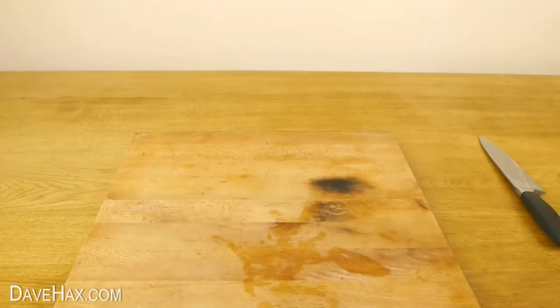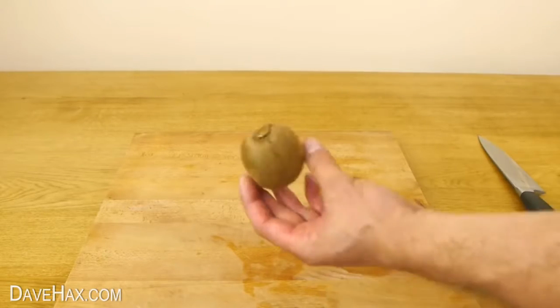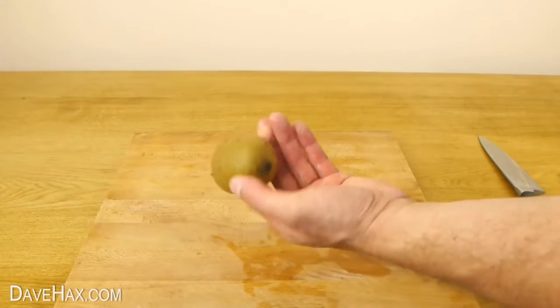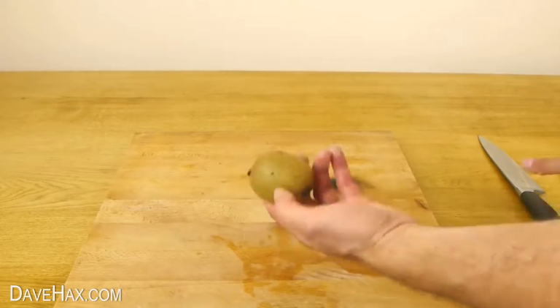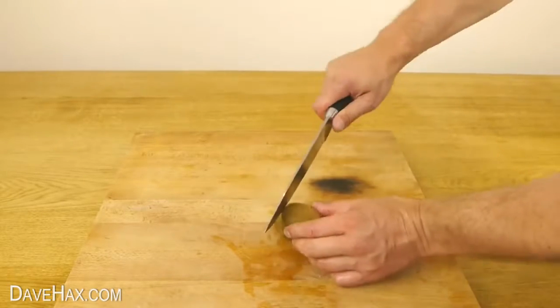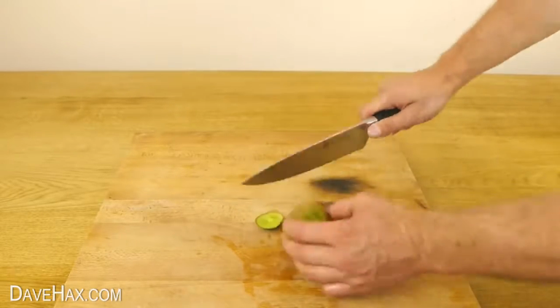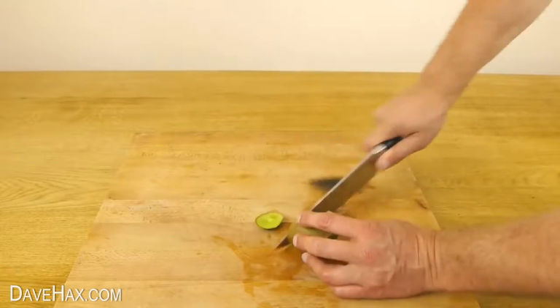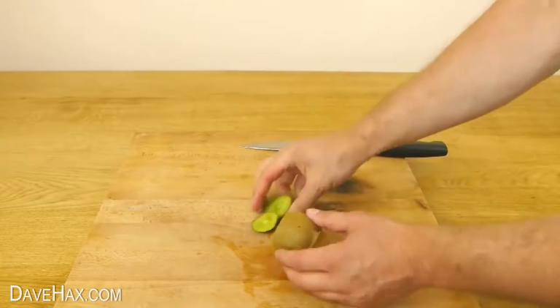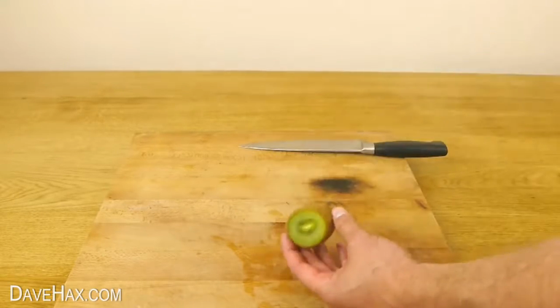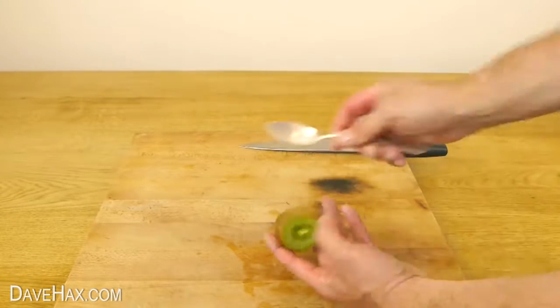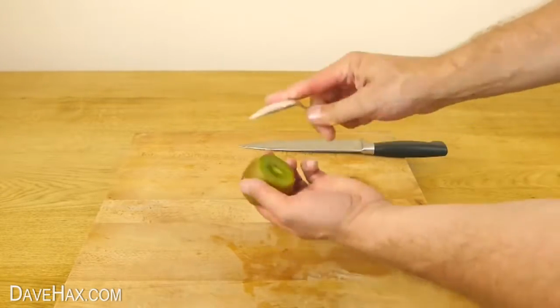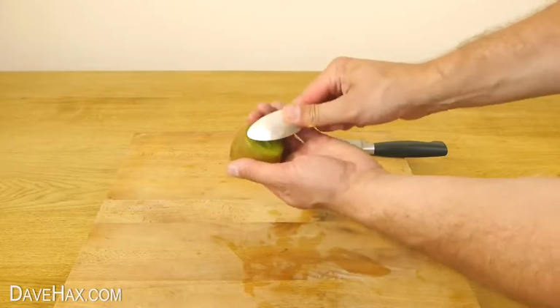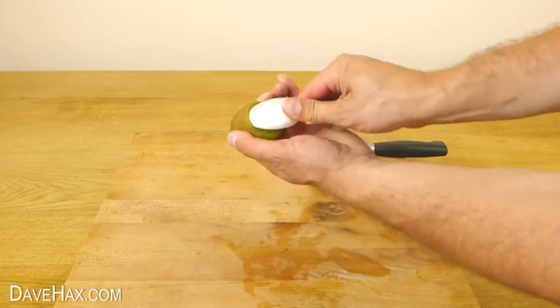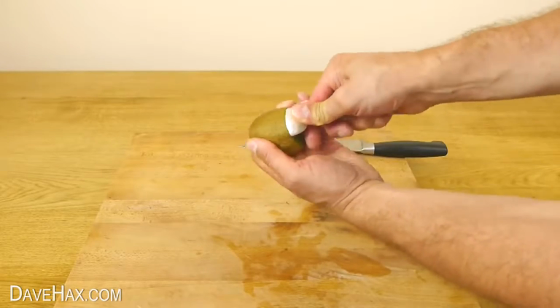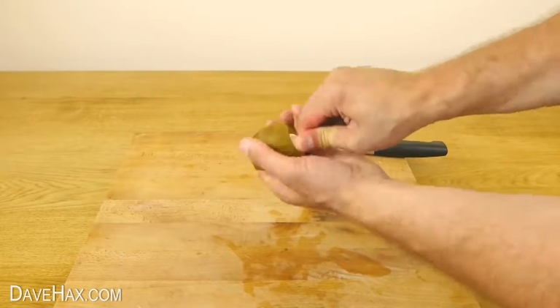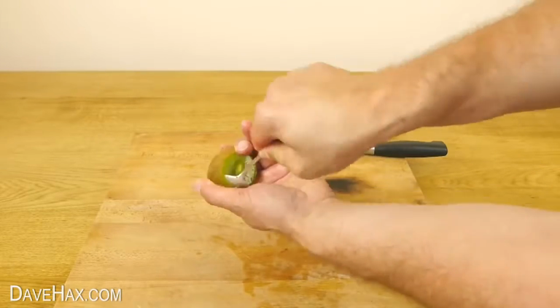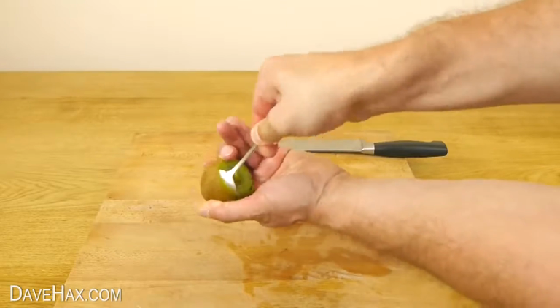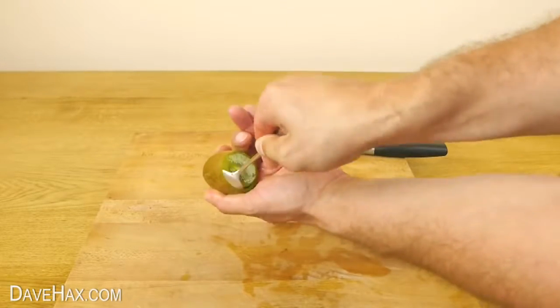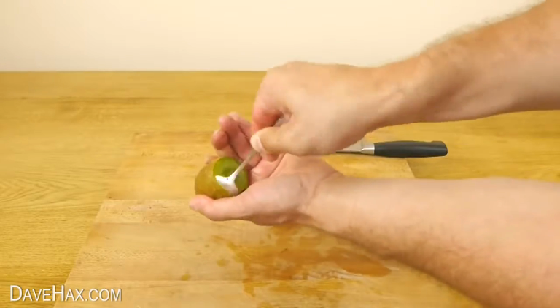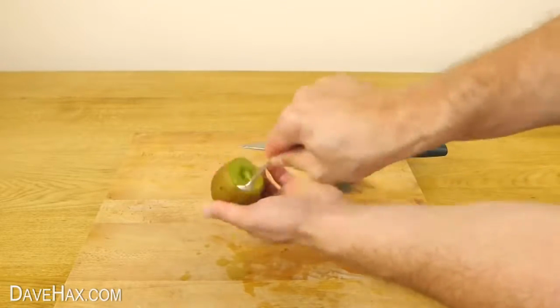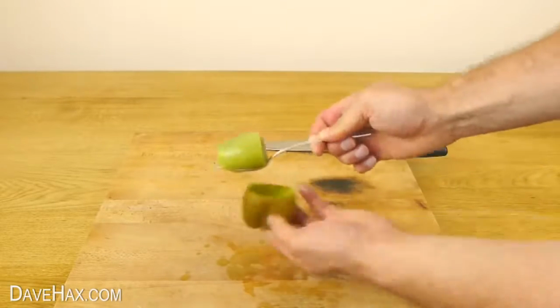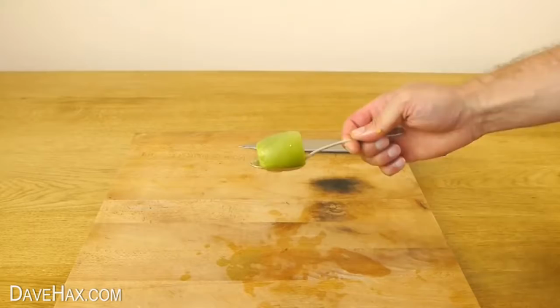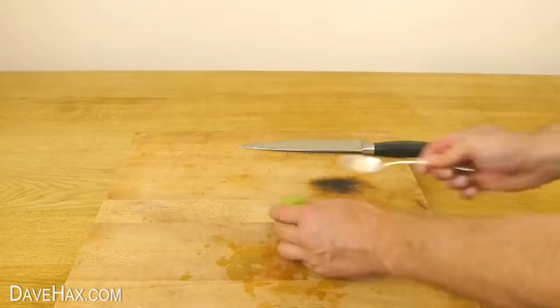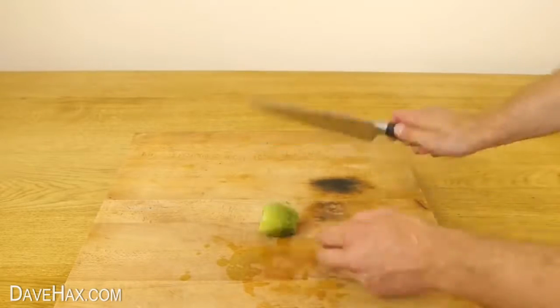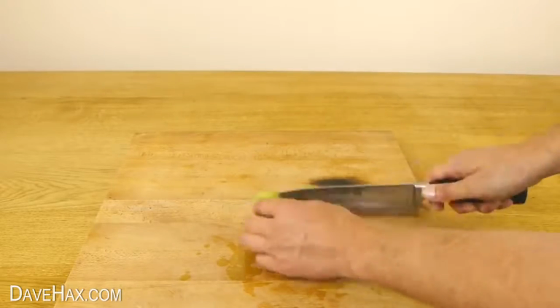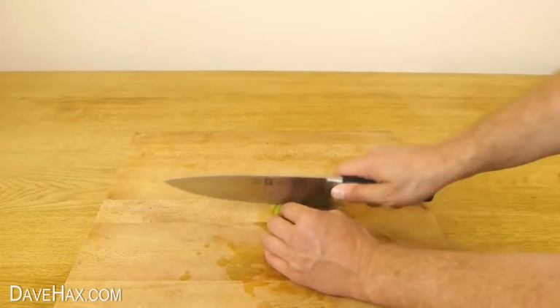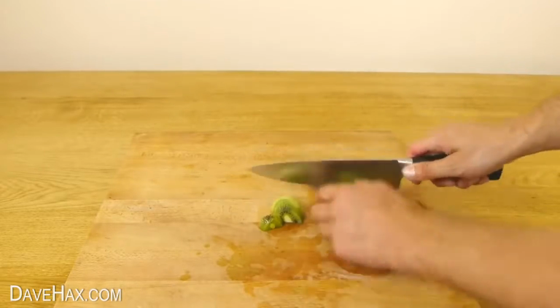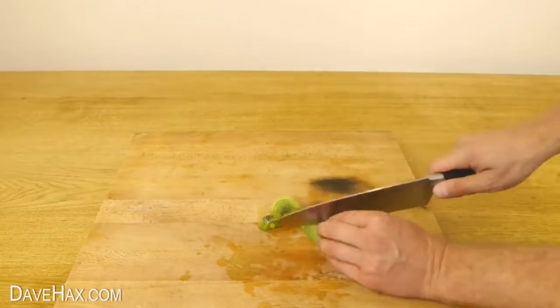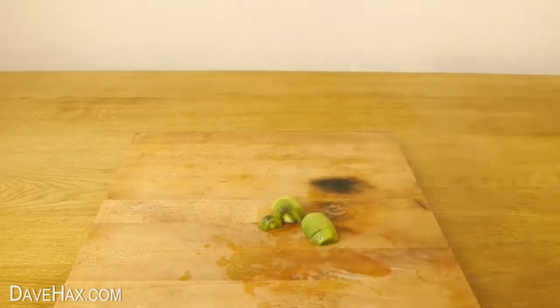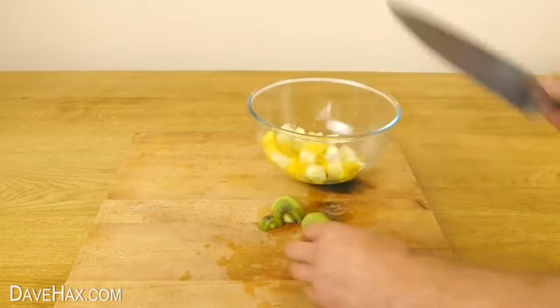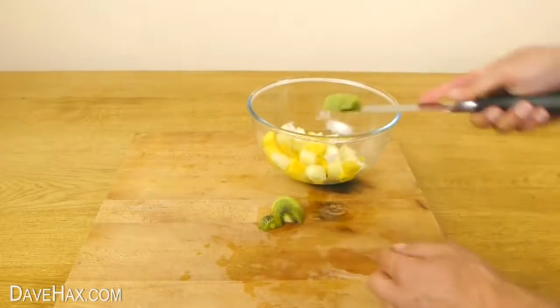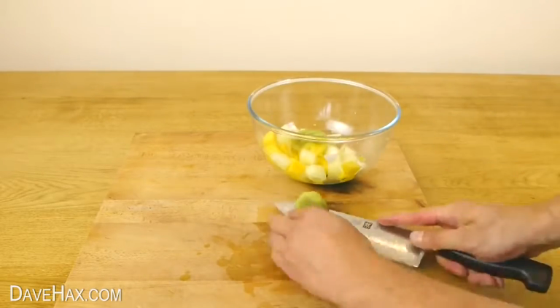If you want to add kiwi, you can cut off the top and bottom. Then use a small spoon to cut the fruit out of the skin, like this. Slice it up and add it to your fruit salad.